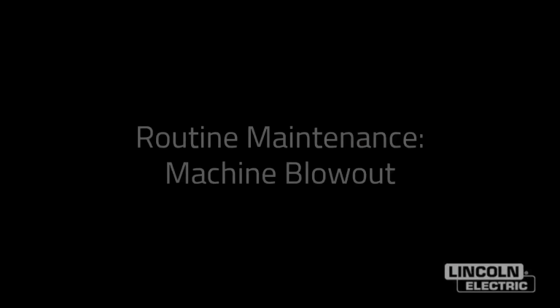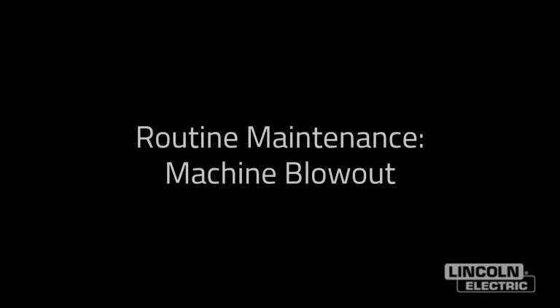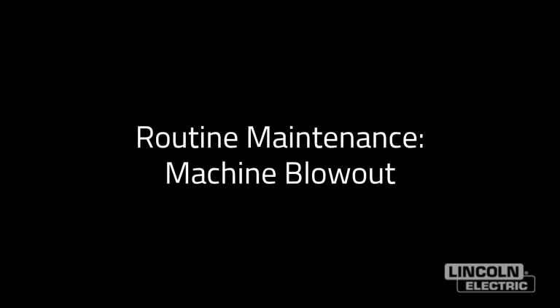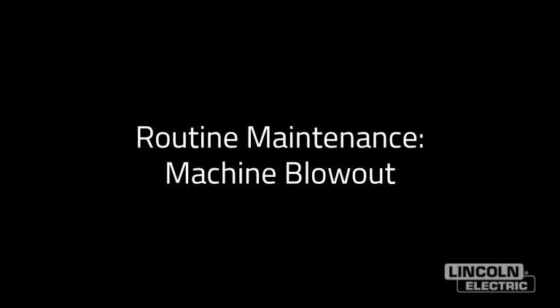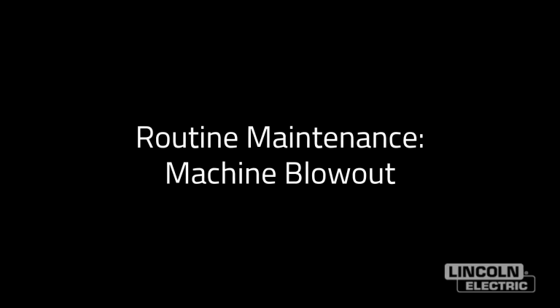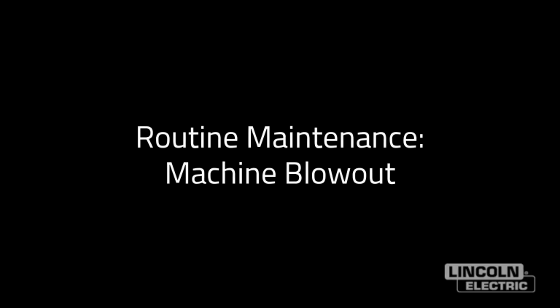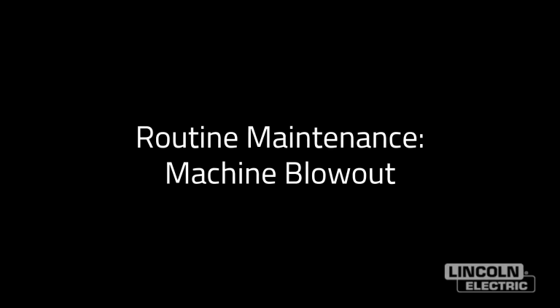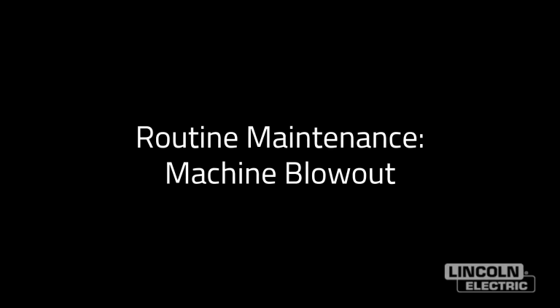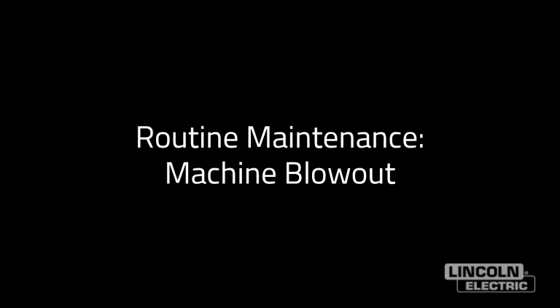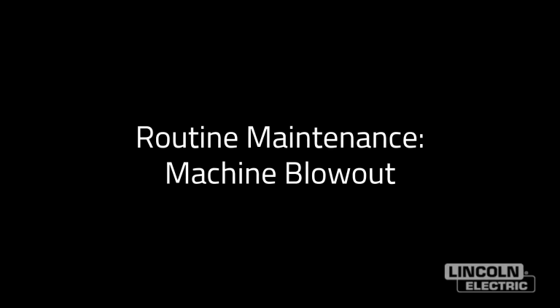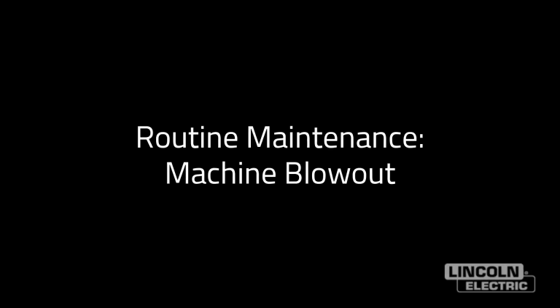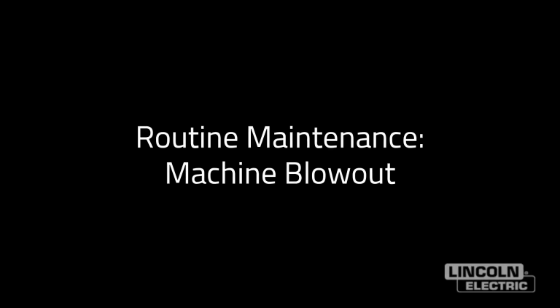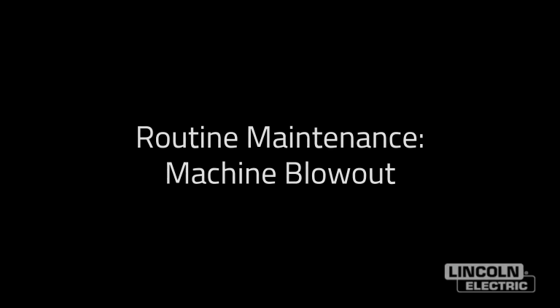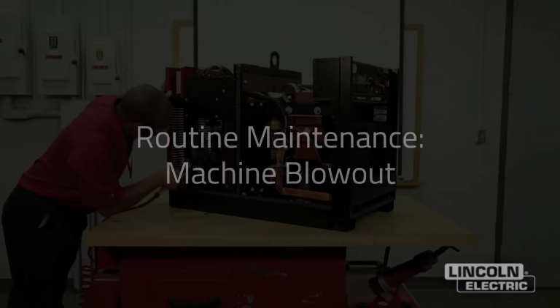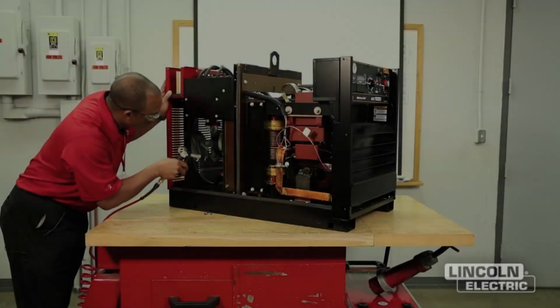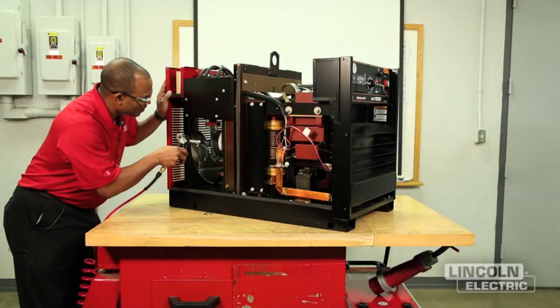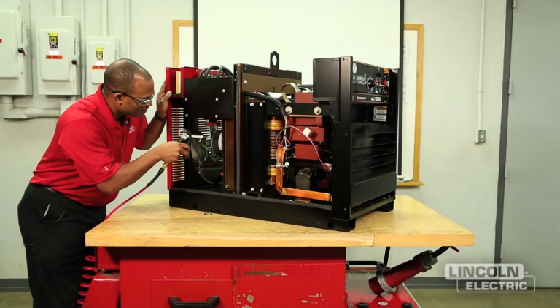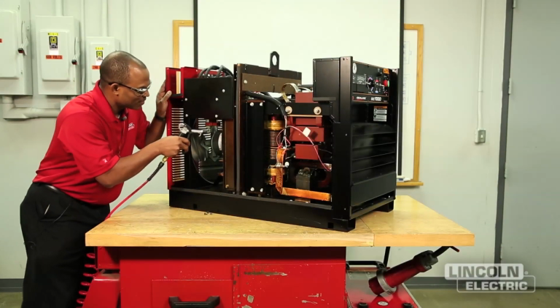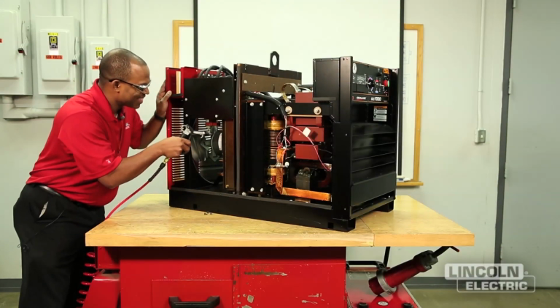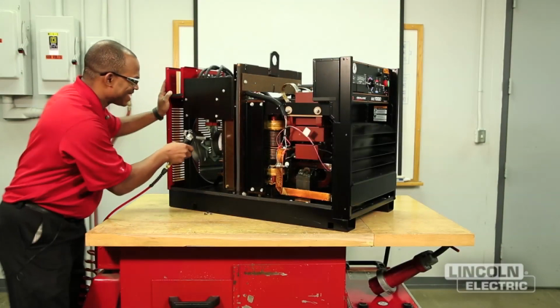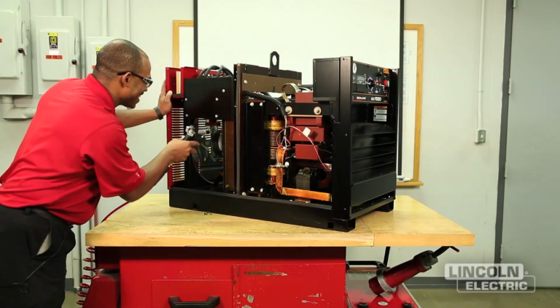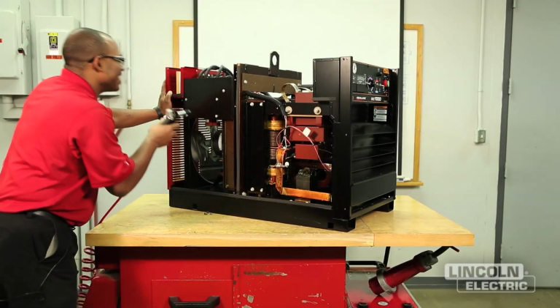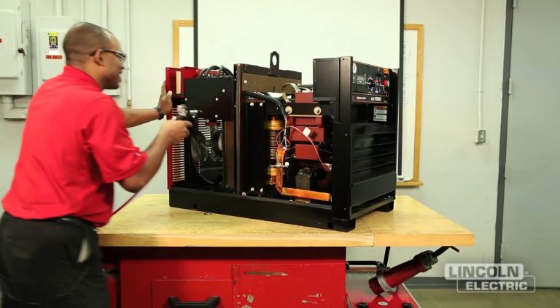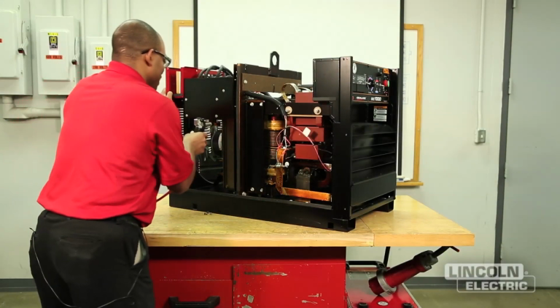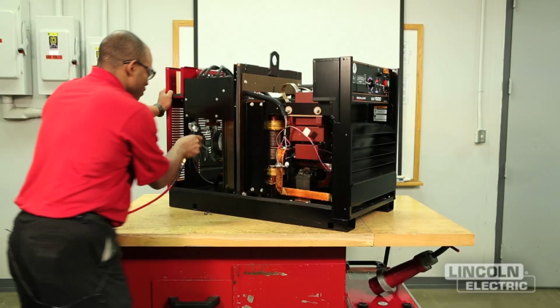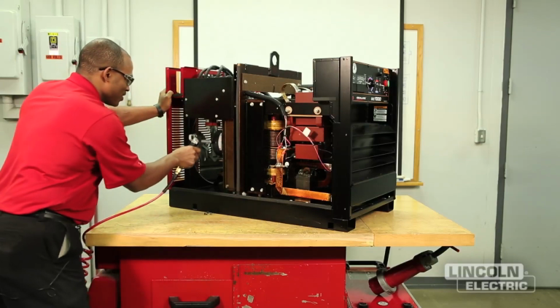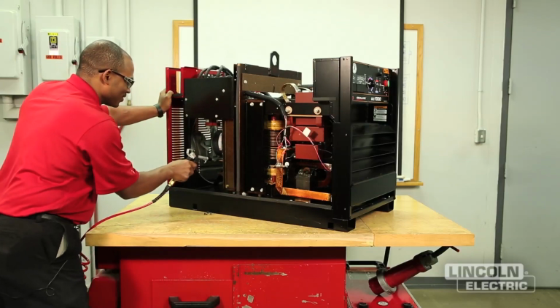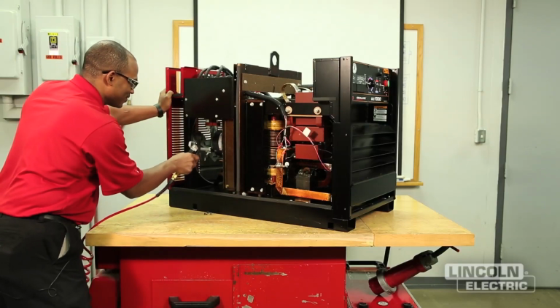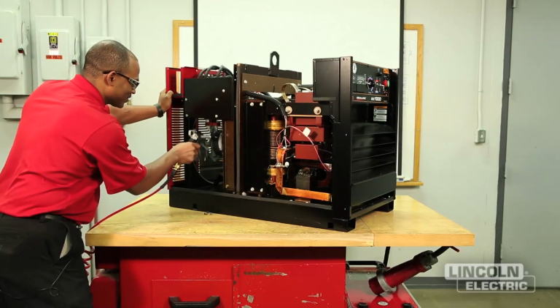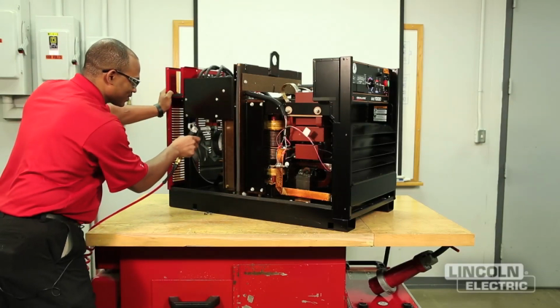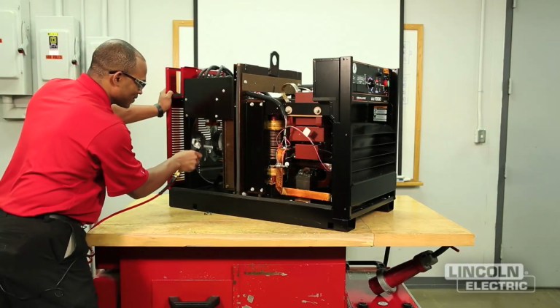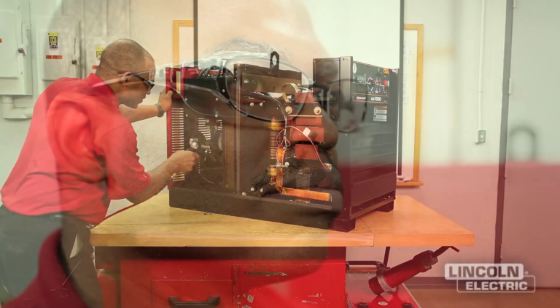This video is going to demonstrate how to use a low pressure airstream to clean out the interior of your welder. Depending on your environment, the machine should be cleaned every three to four months. Keeping the machine clean will result in cooler operation and higher reliability.